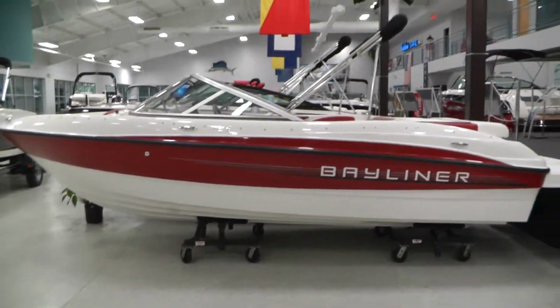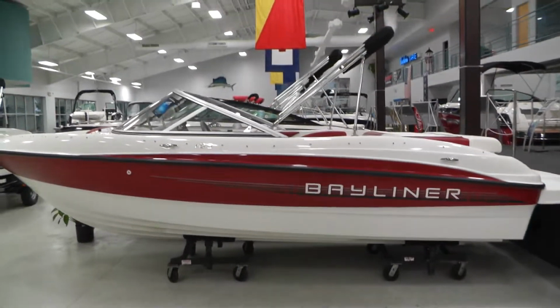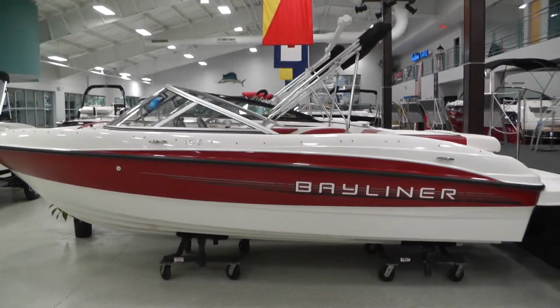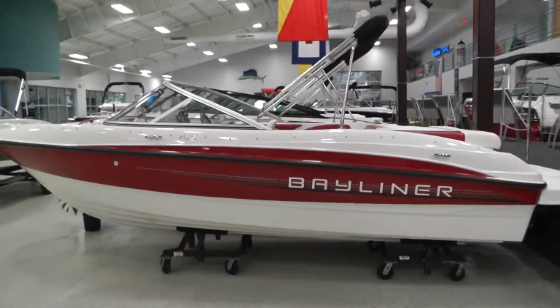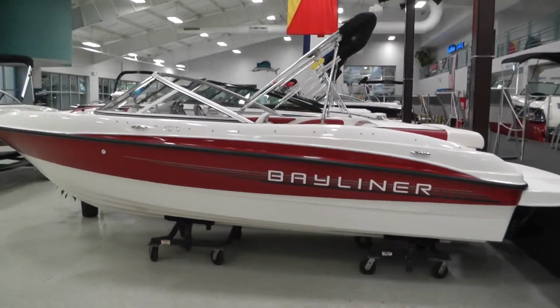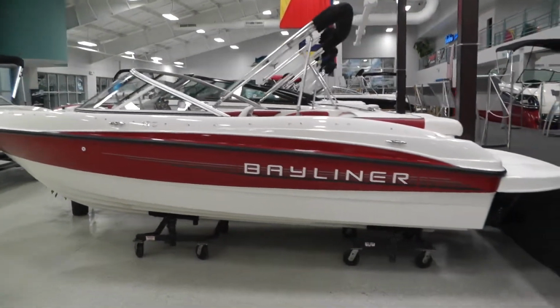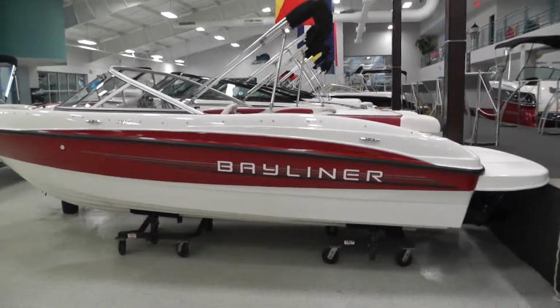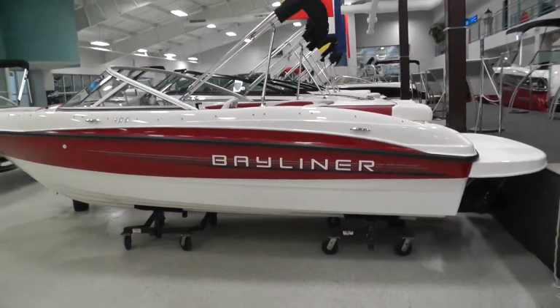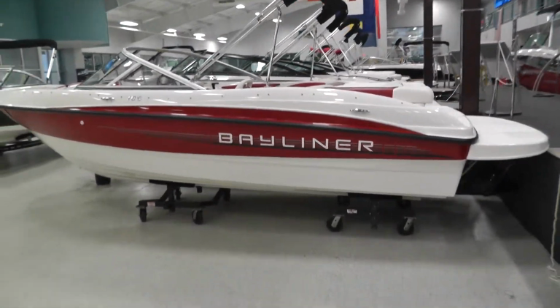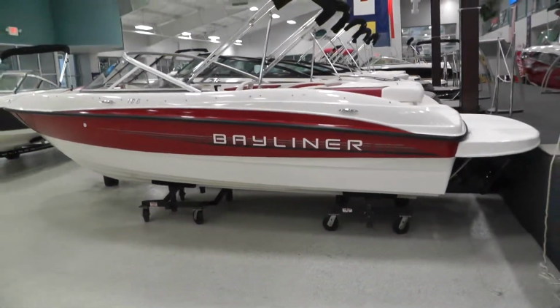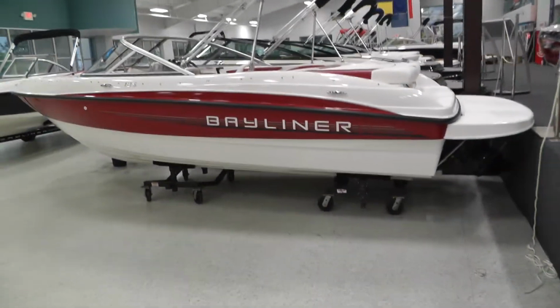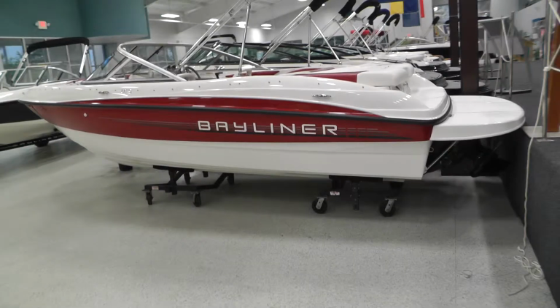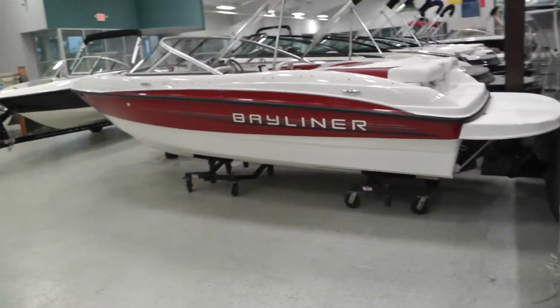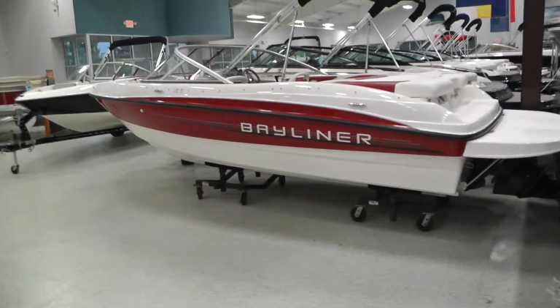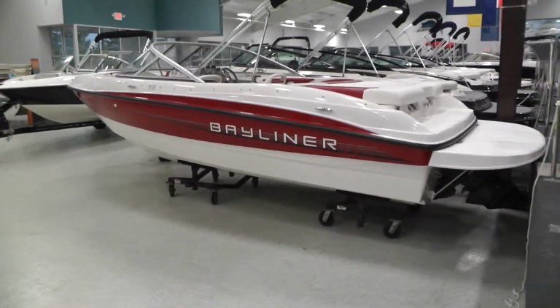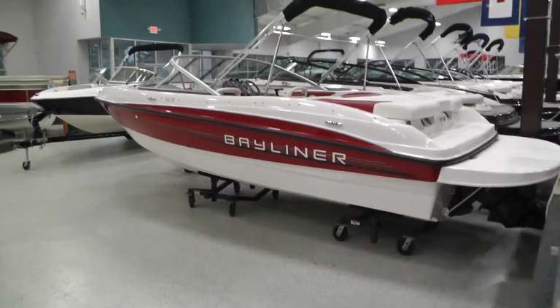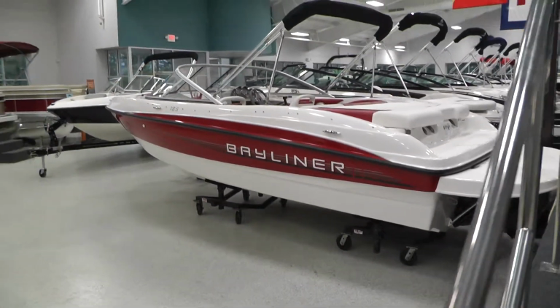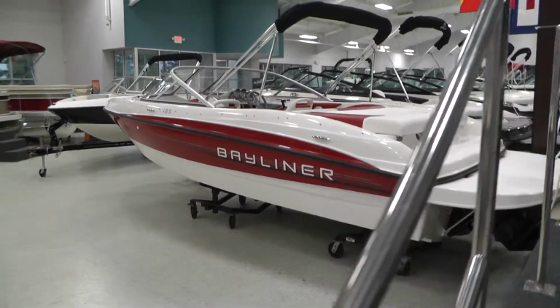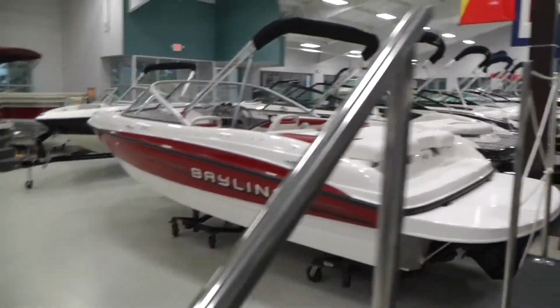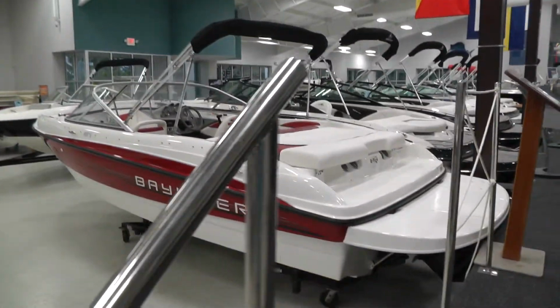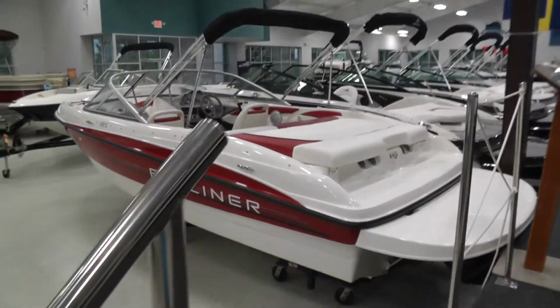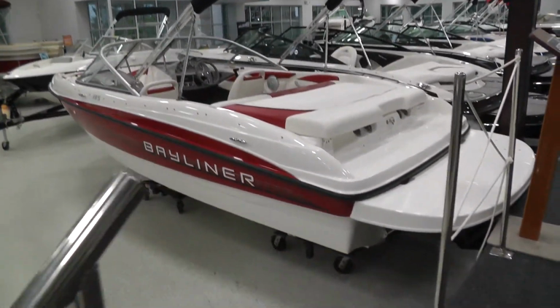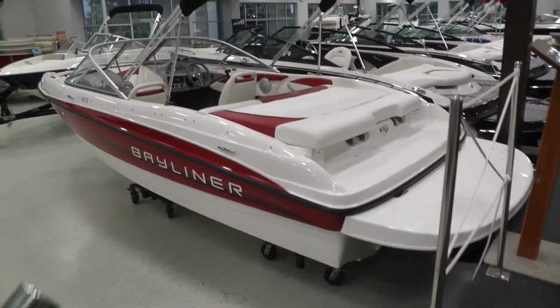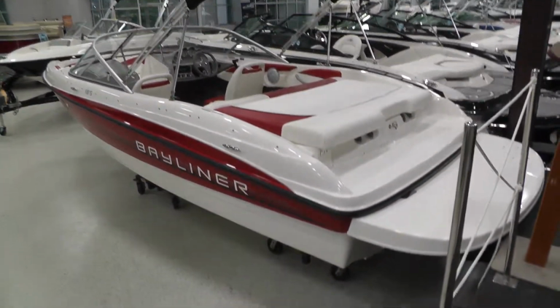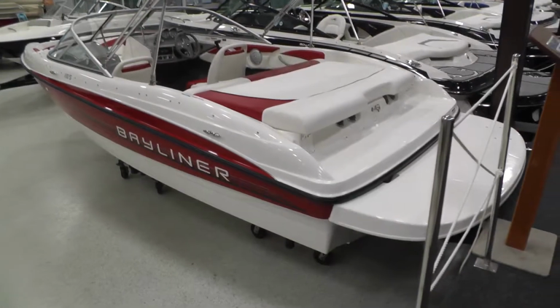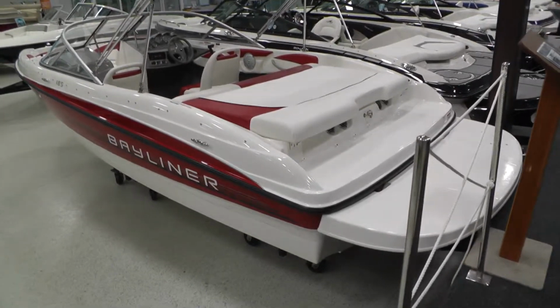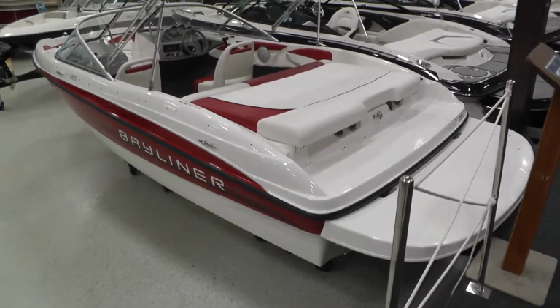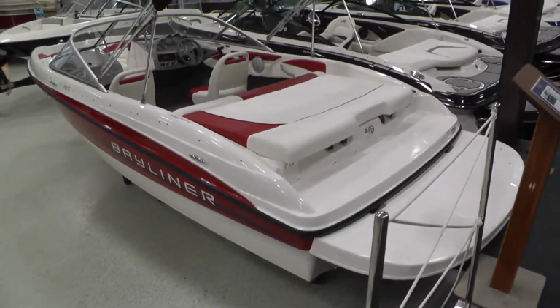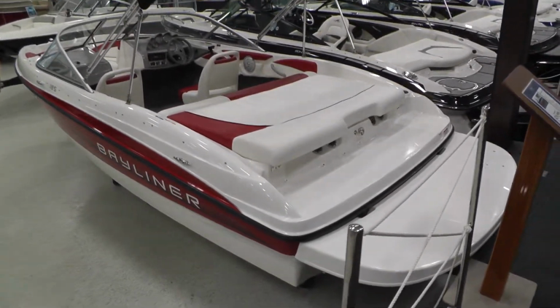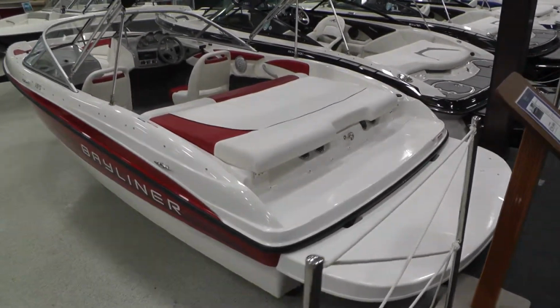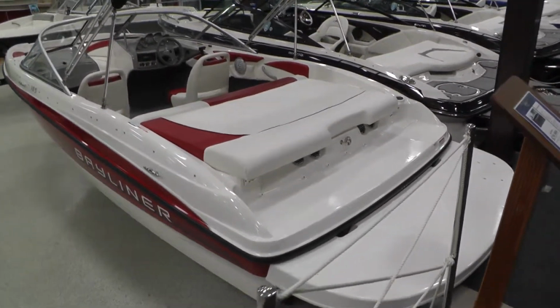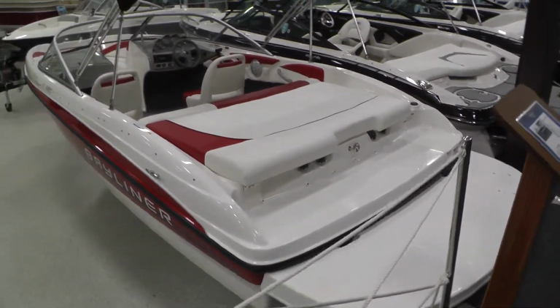Also gives you the bimini top. We have this boat with the snap-down cockpit and bow cover, as well as the extended swim platform and the sport seating option.